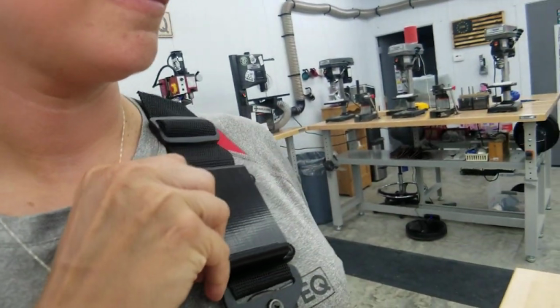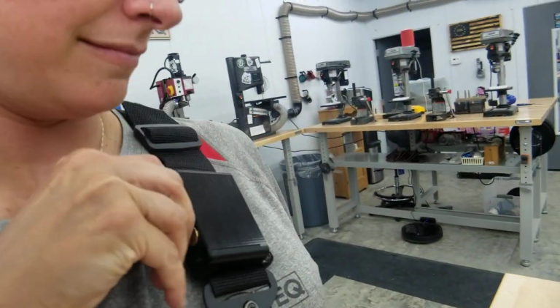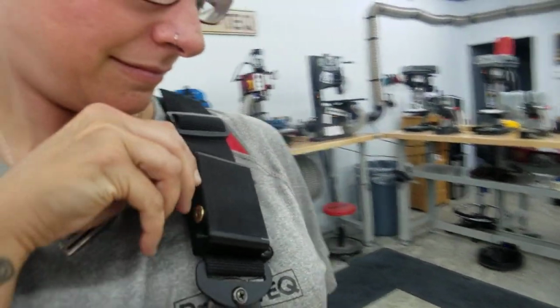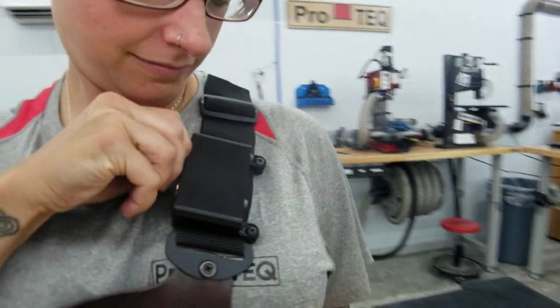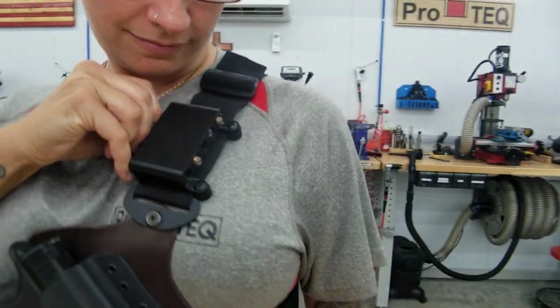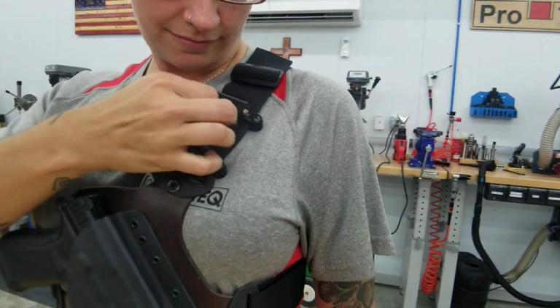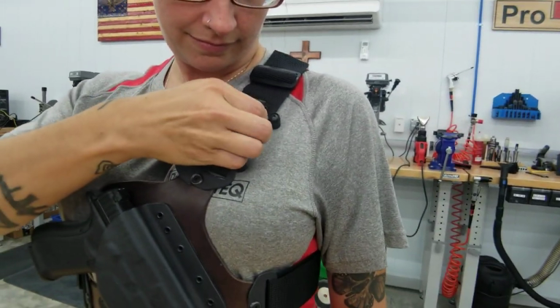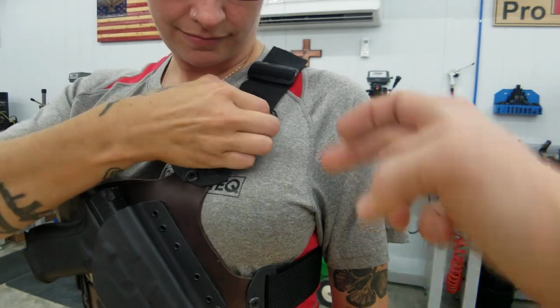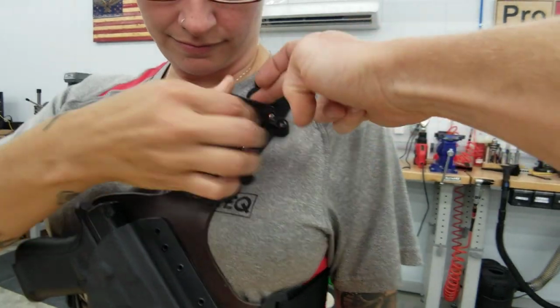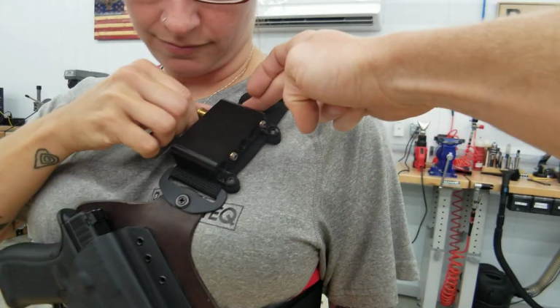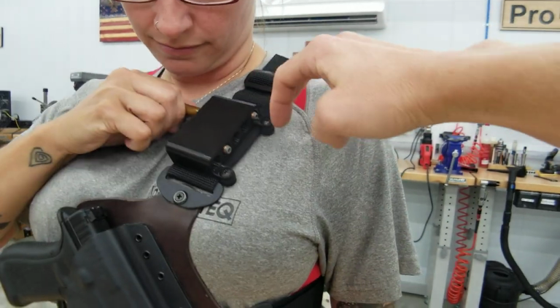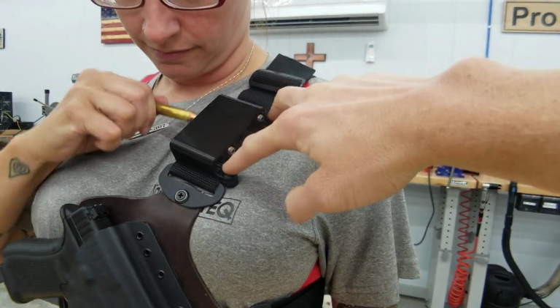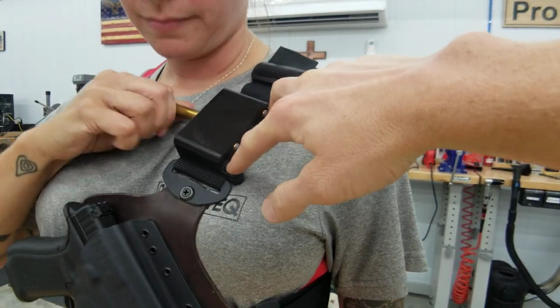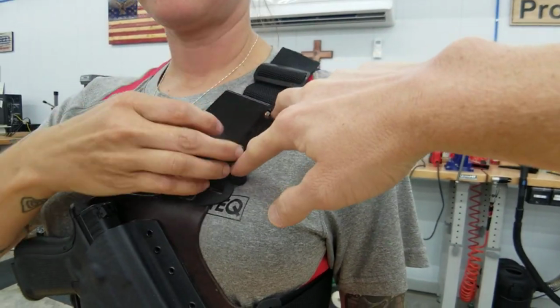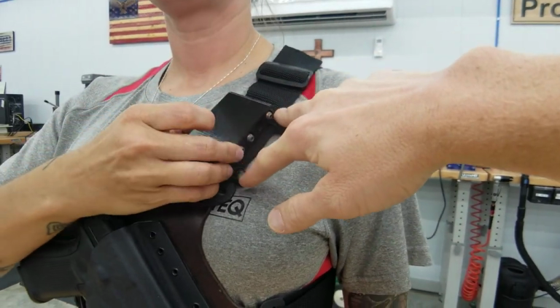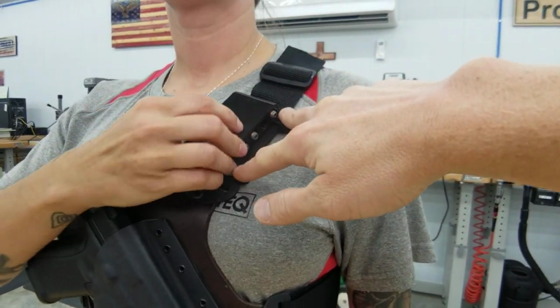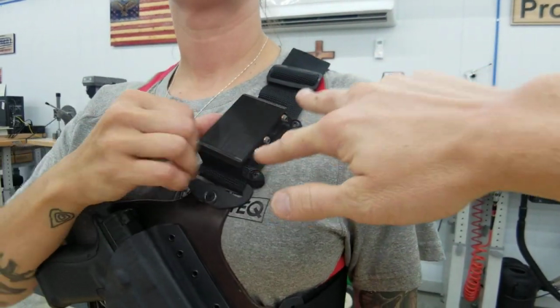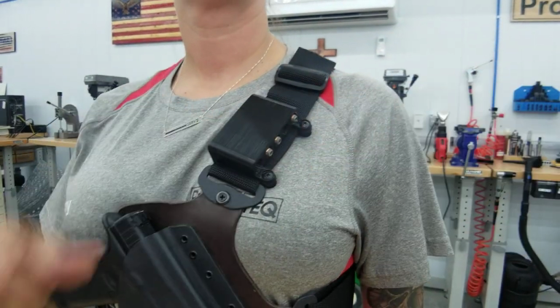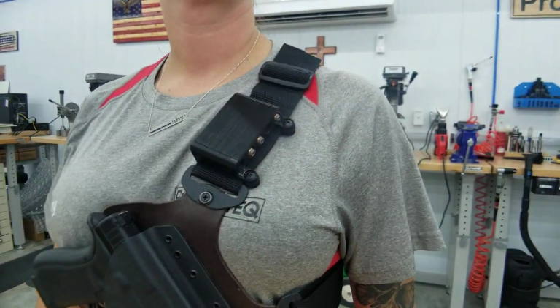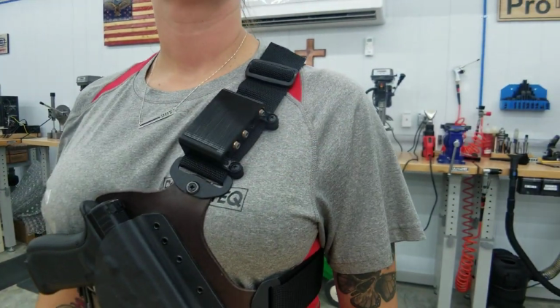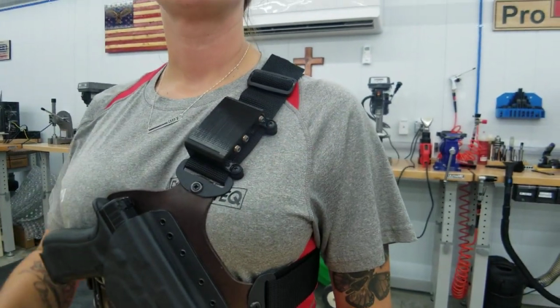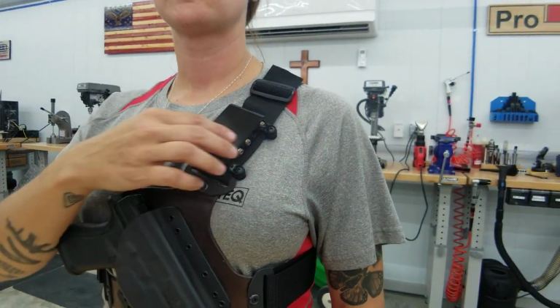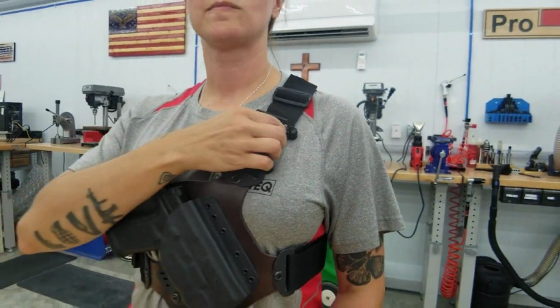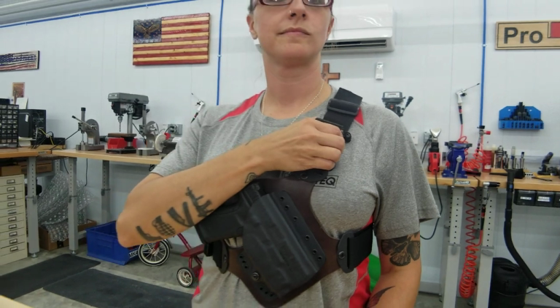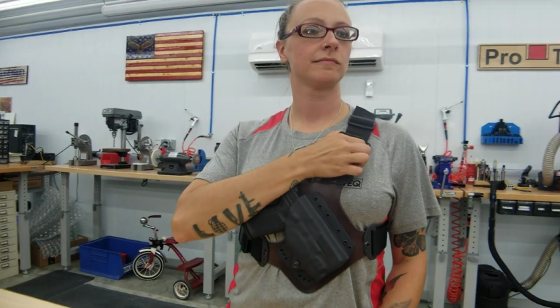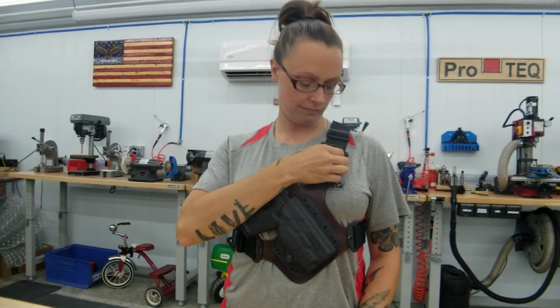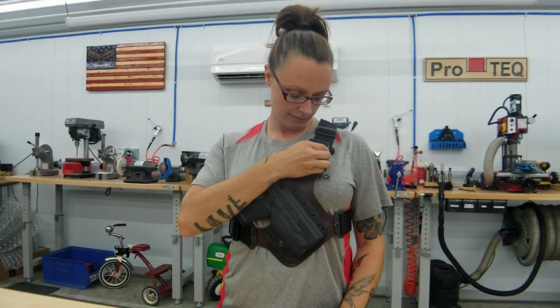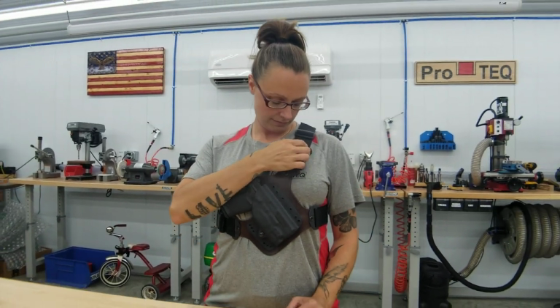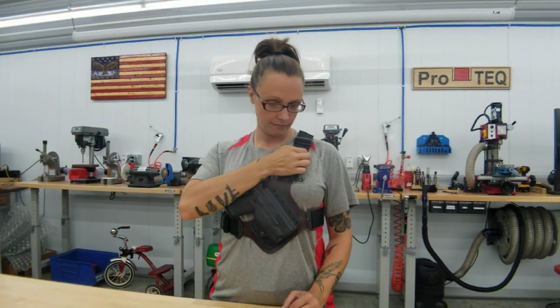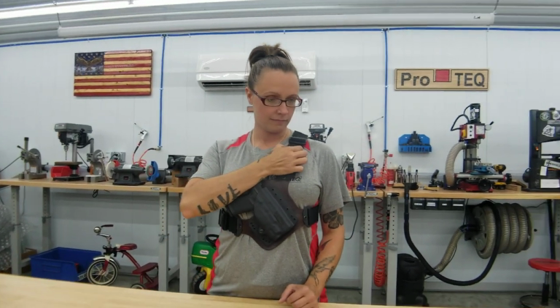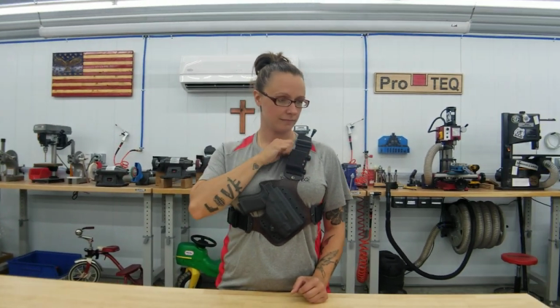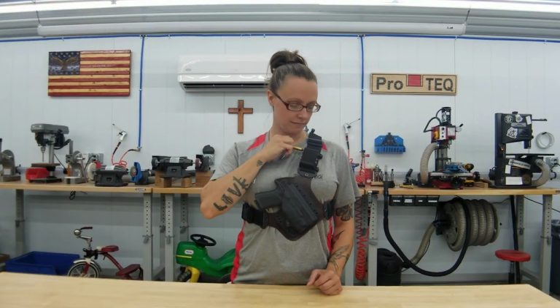Pretty self-explanatory. It slips over the strap and then clamps on with two screws and posts and rubber washers, and it's all Loctited in place and good to go.